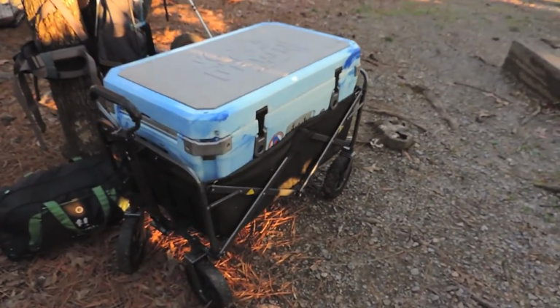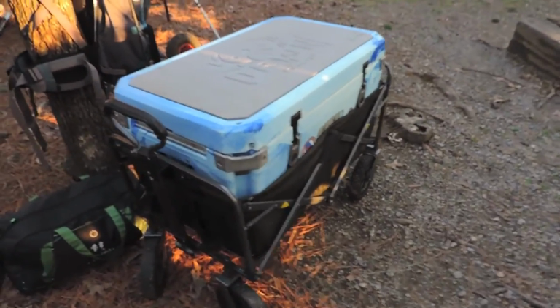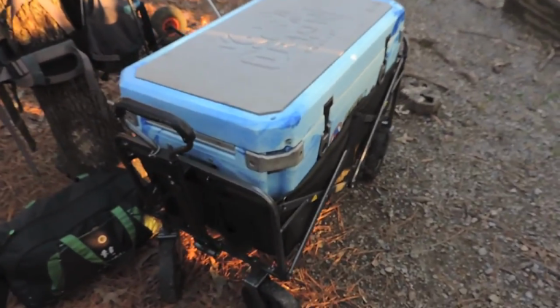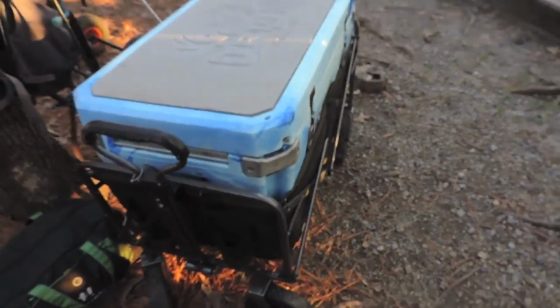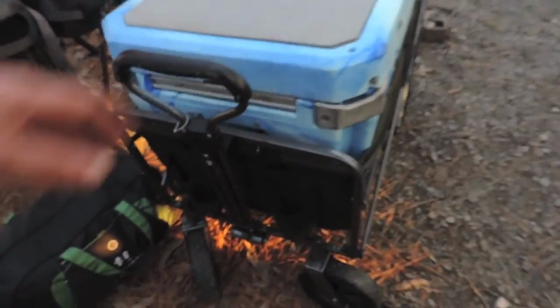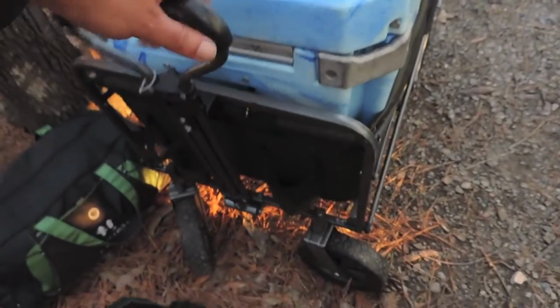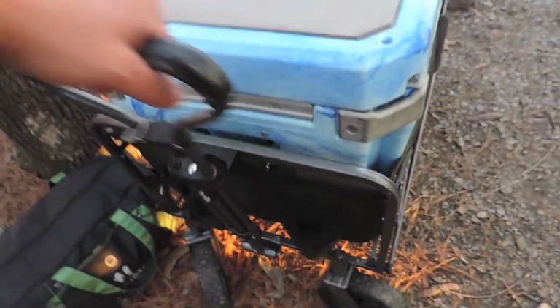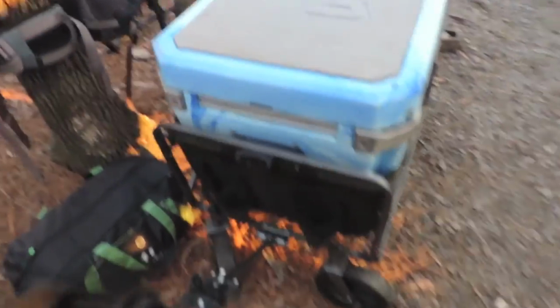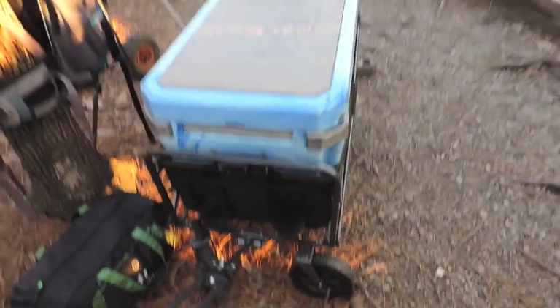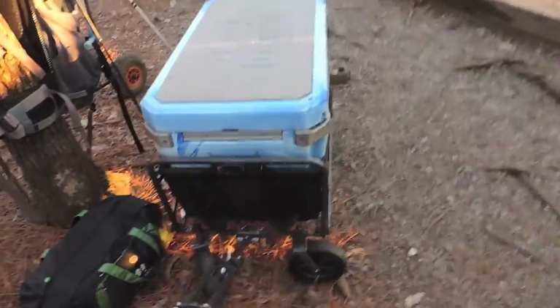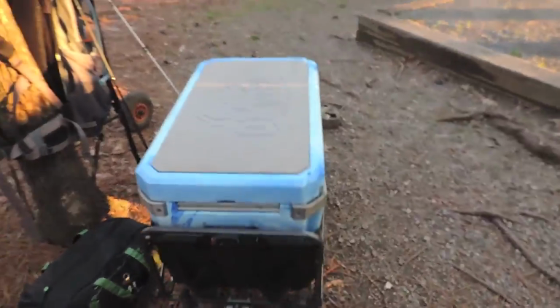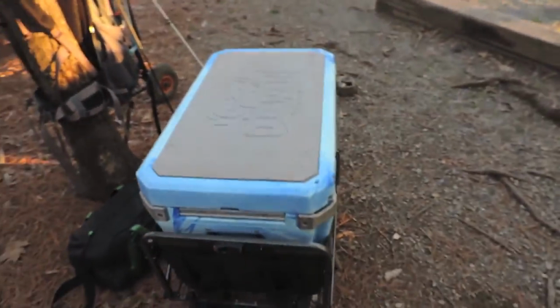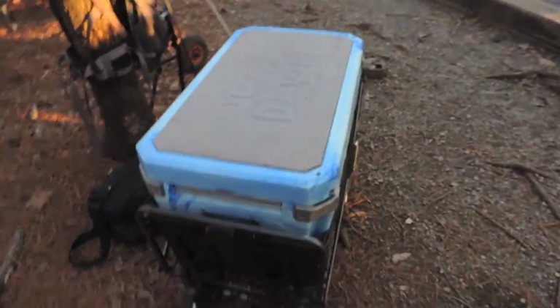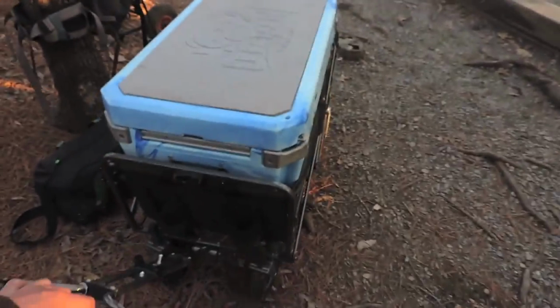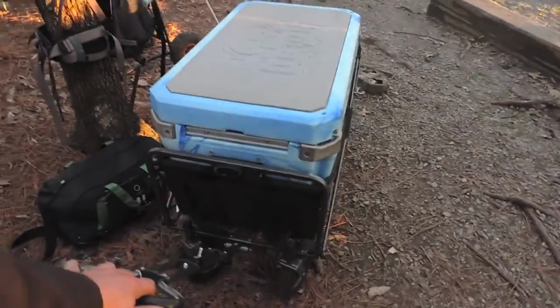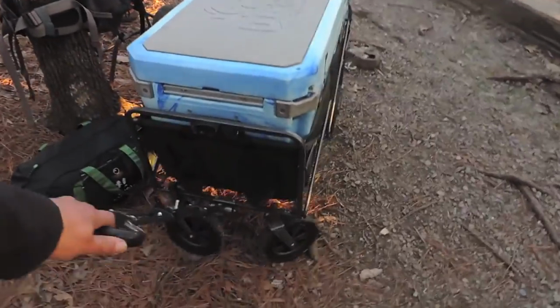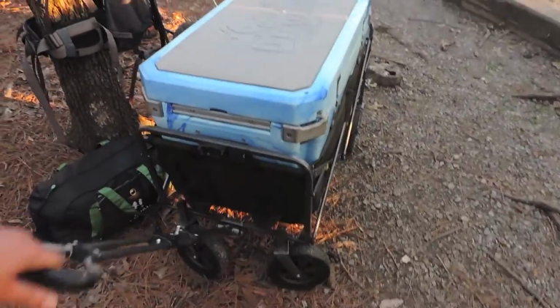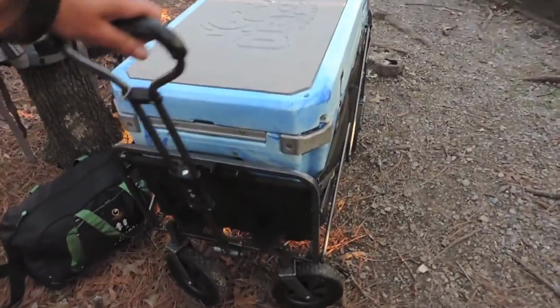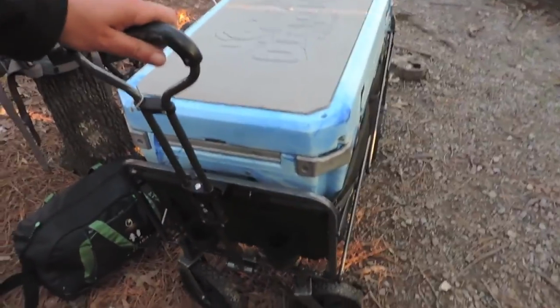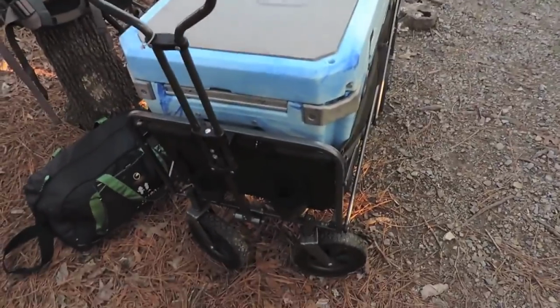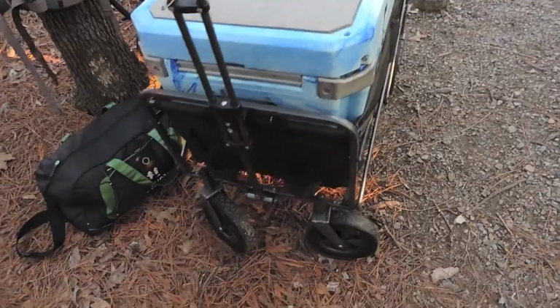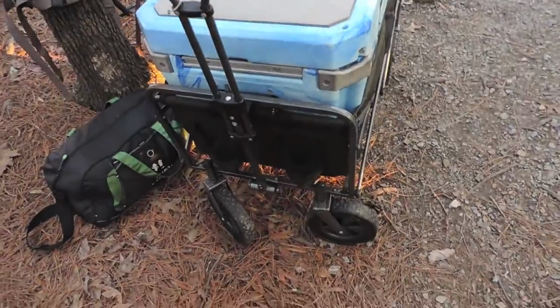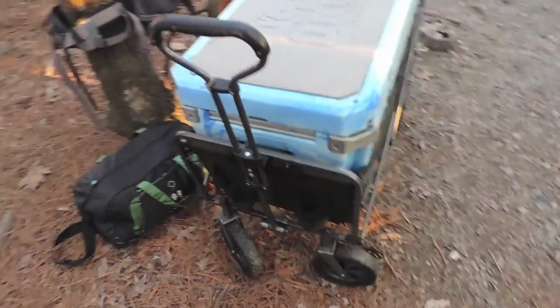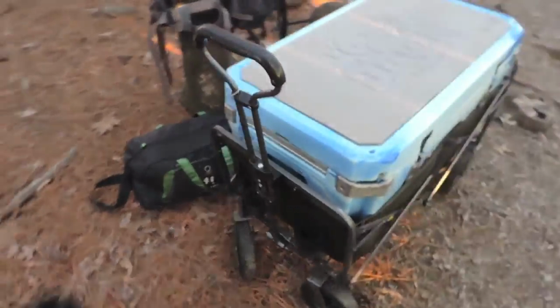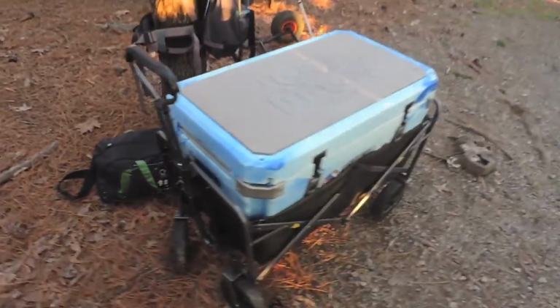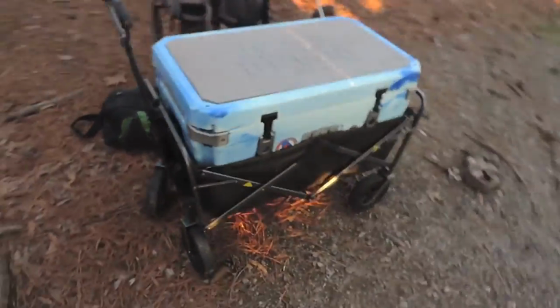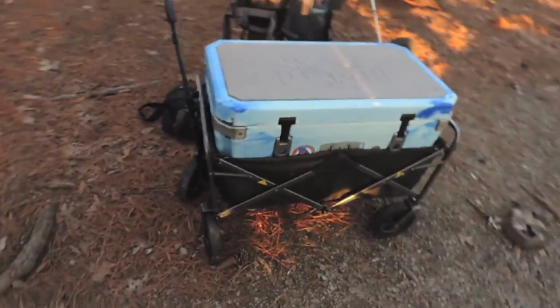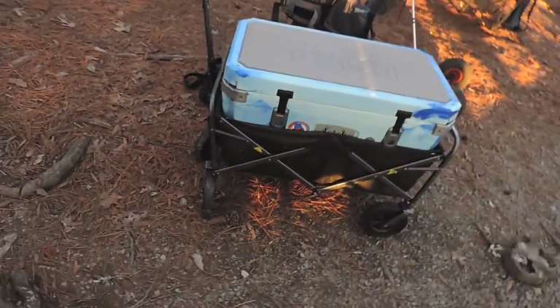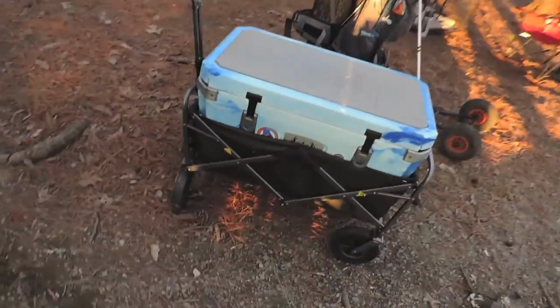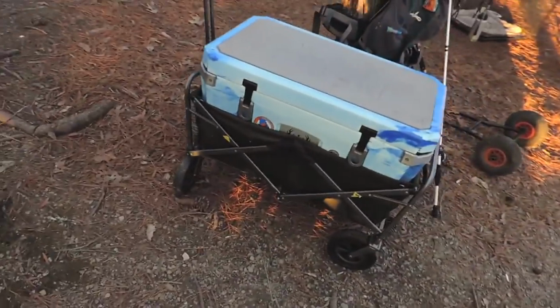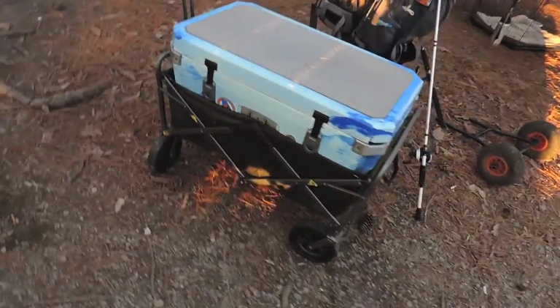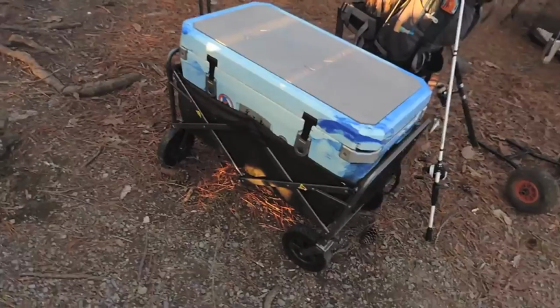This is an Orion 65 quart. I won it at a fishing competition down in Pensacola, Florida. Check out Pensacola Kayak and Sail — they were the ones who put it on. But these coolers are awesome. Yeti makes them, Arctic, Orion — there are many options out there.